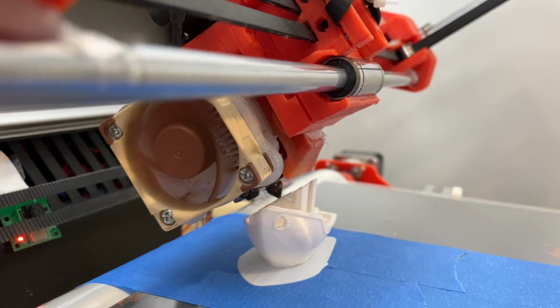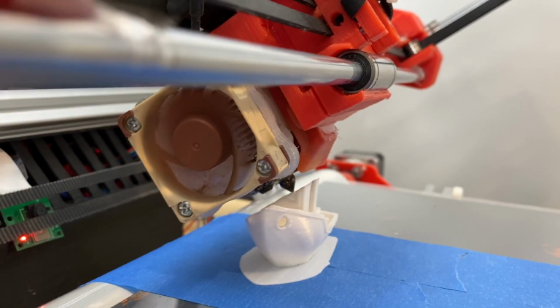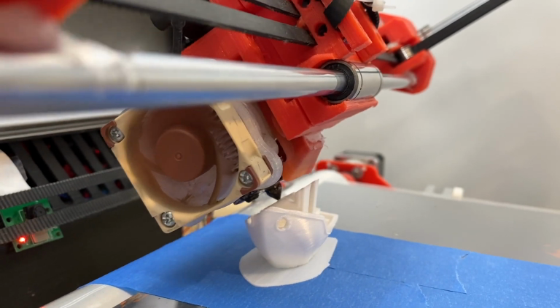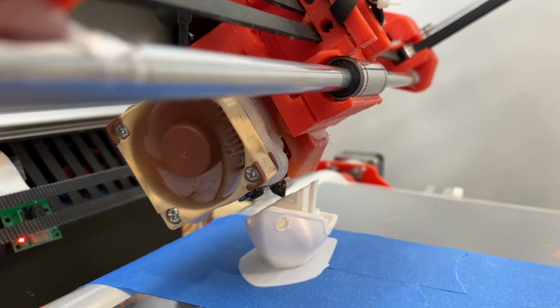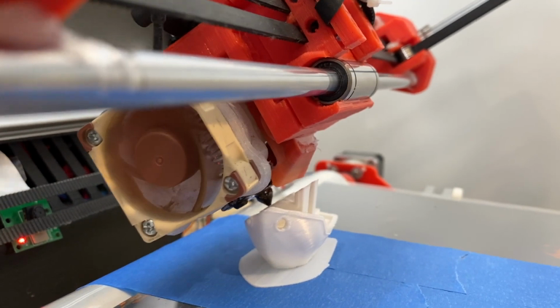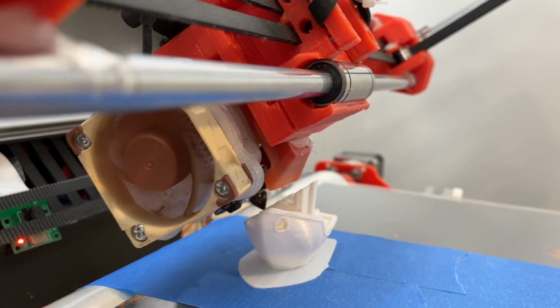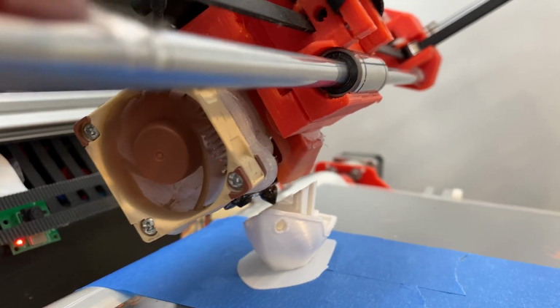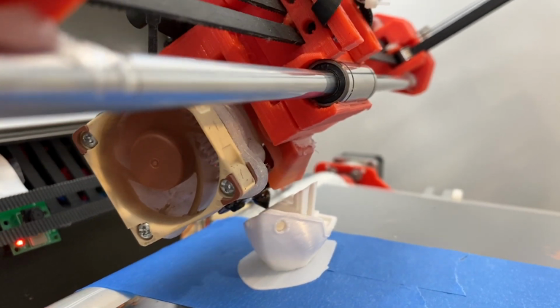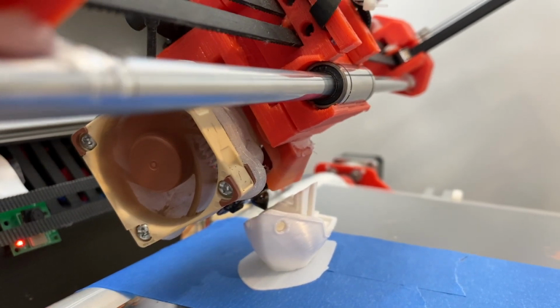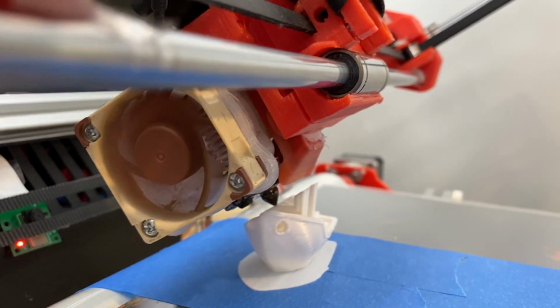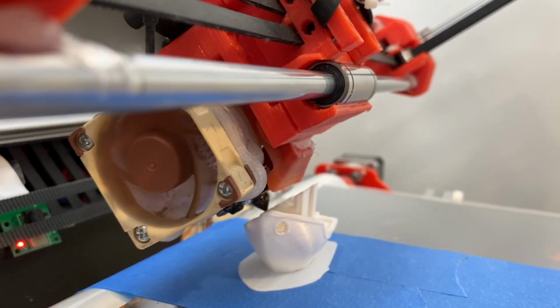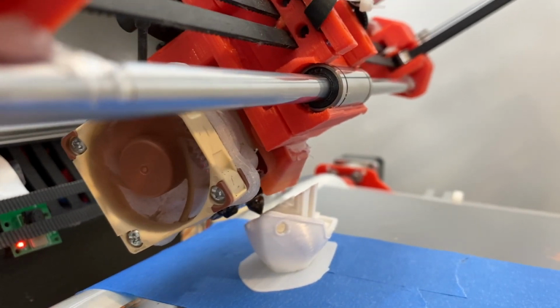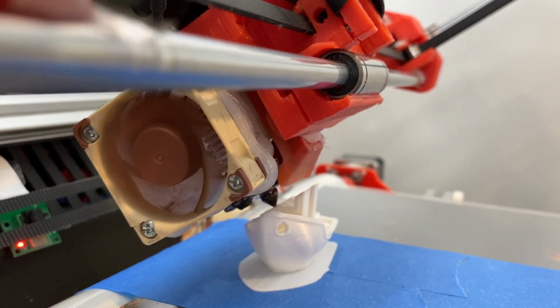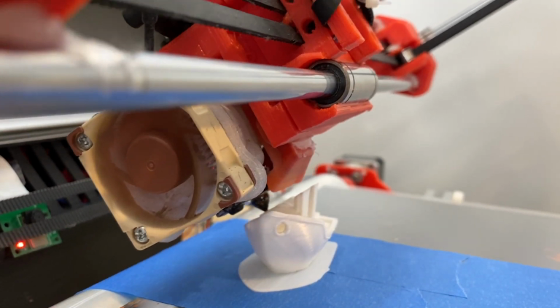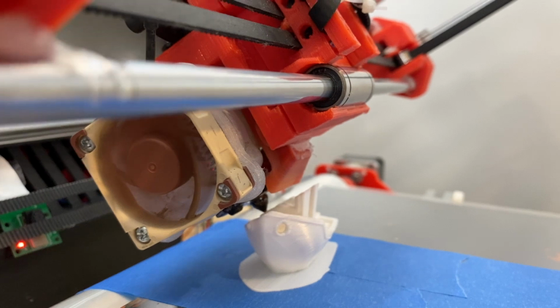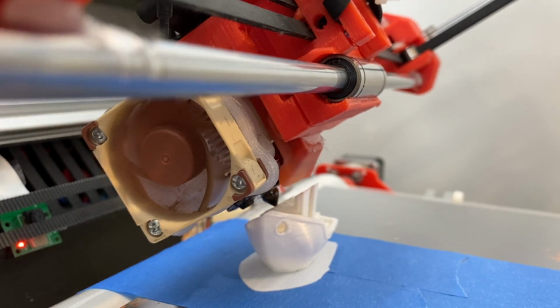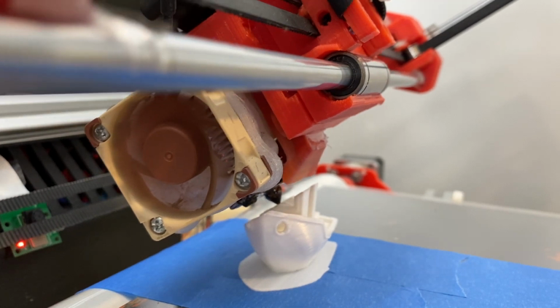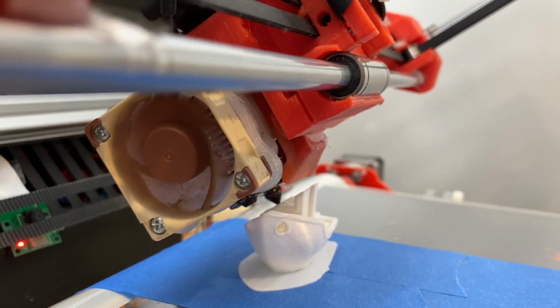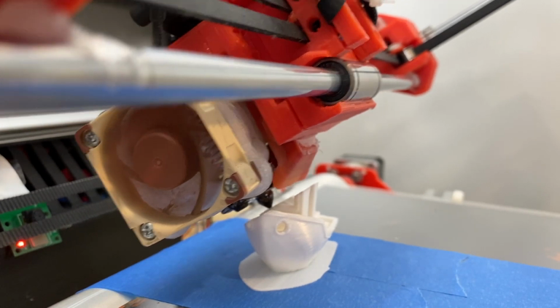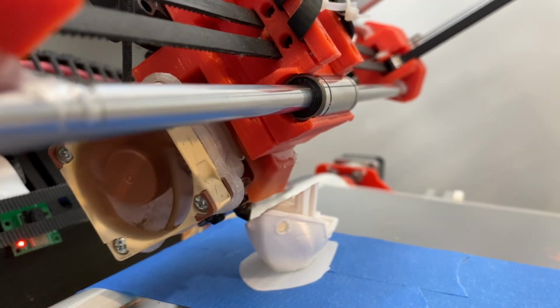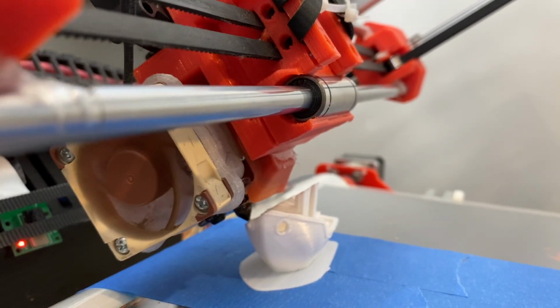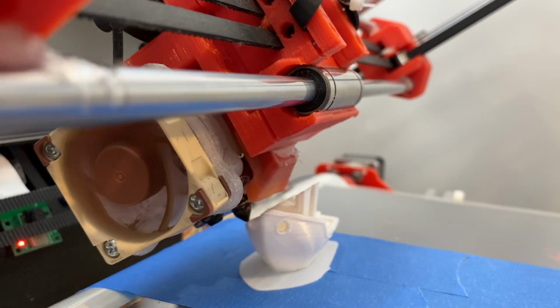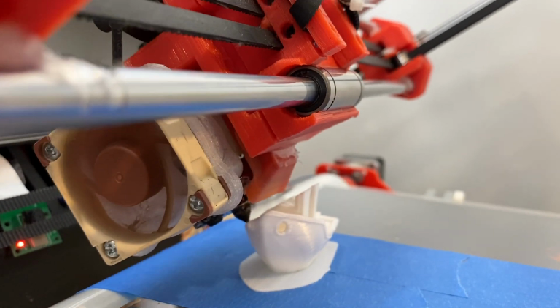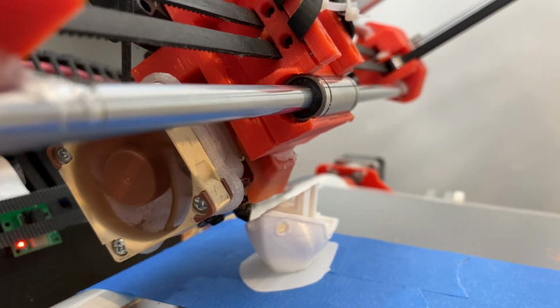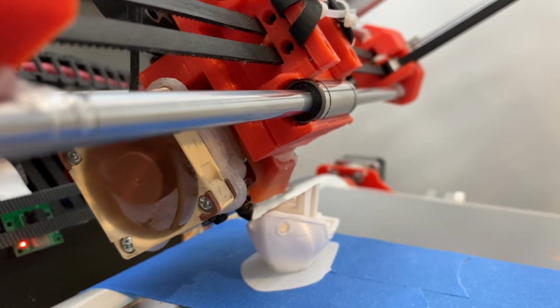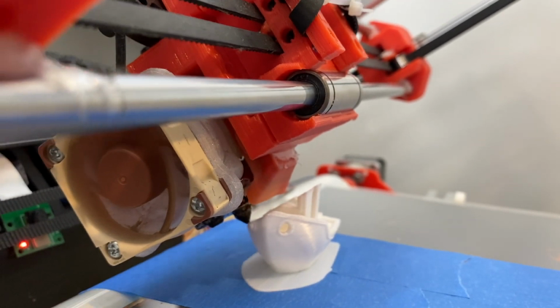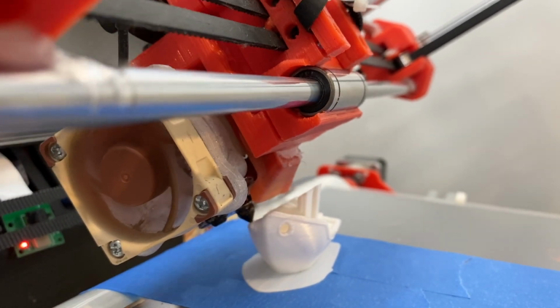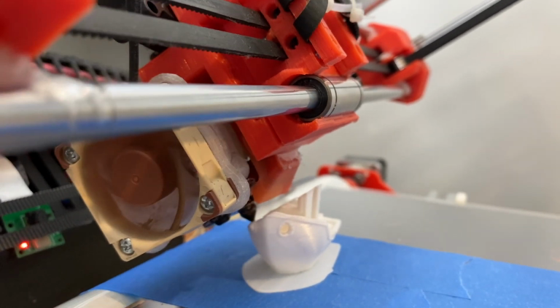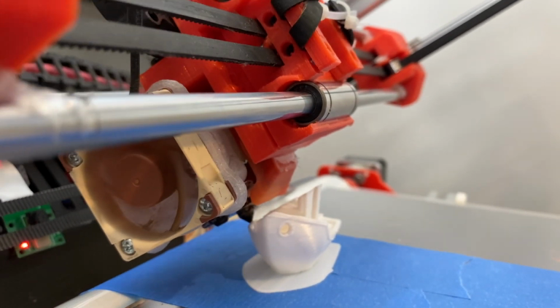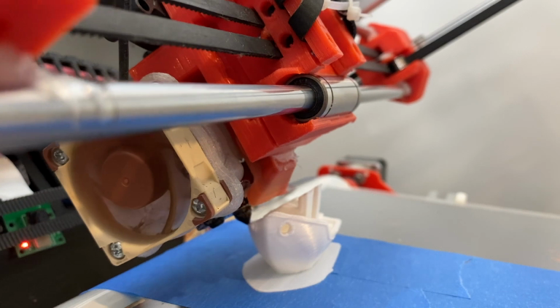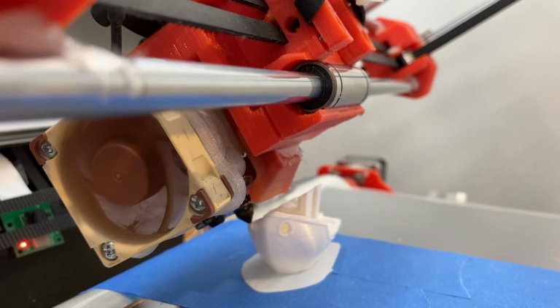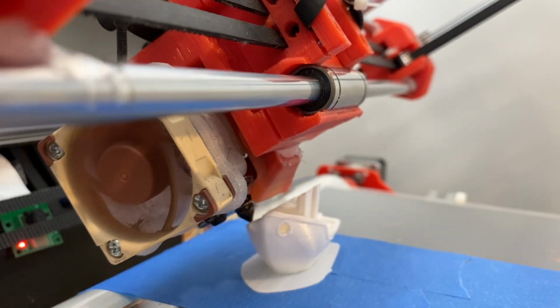Hi guys, Sechi here. This is a quick update on the polyester belt experiments that I've been busy with. I will put out a video with more details soon.